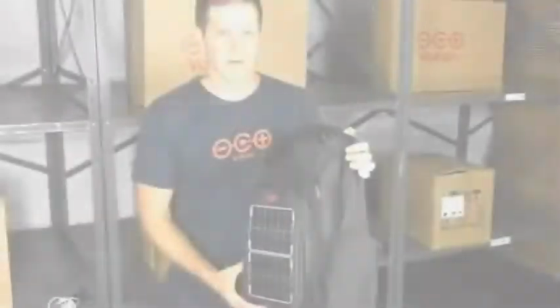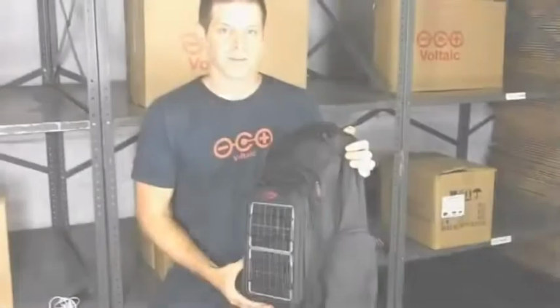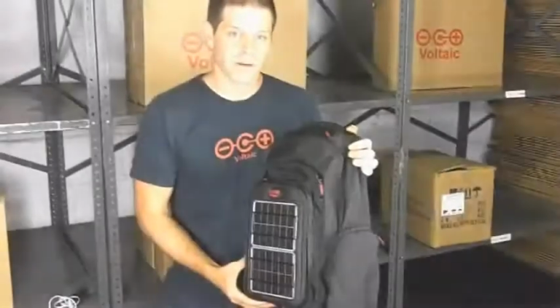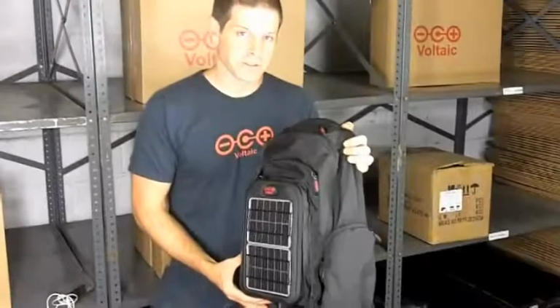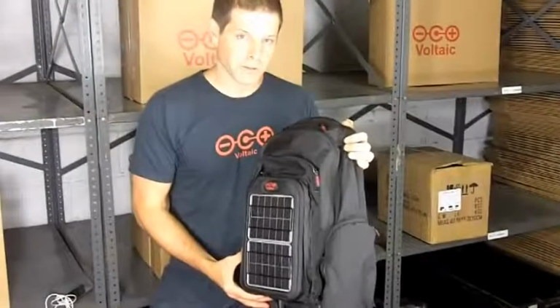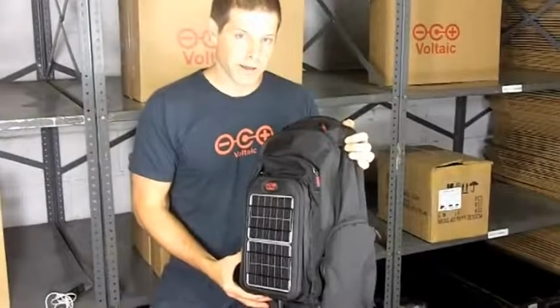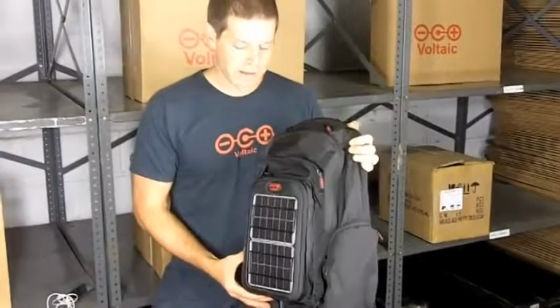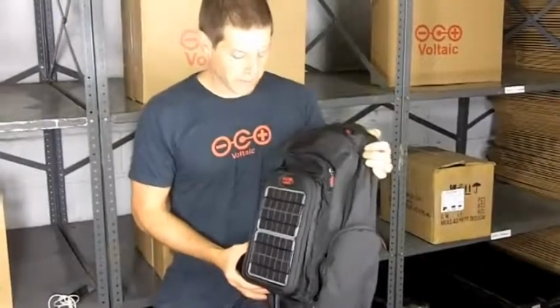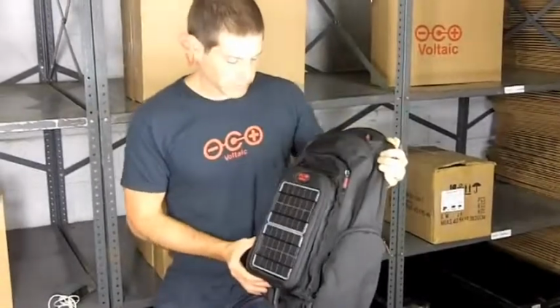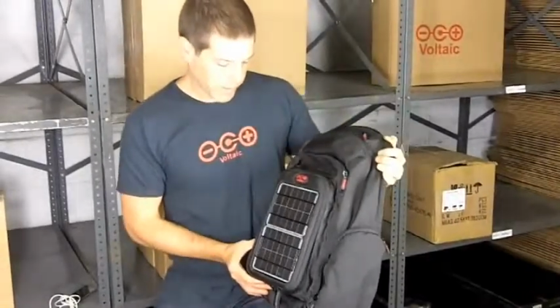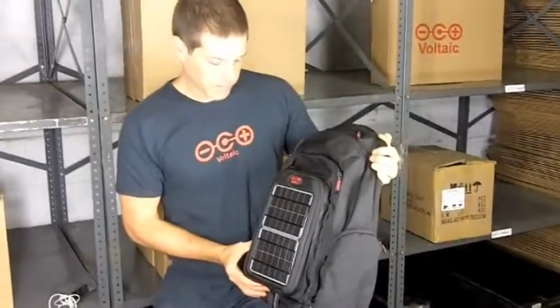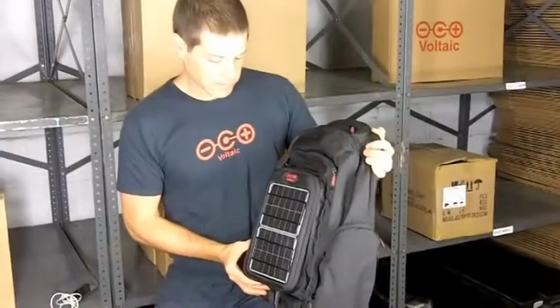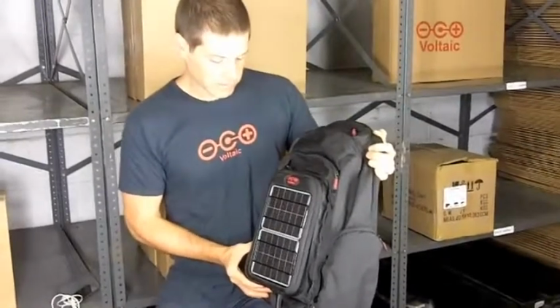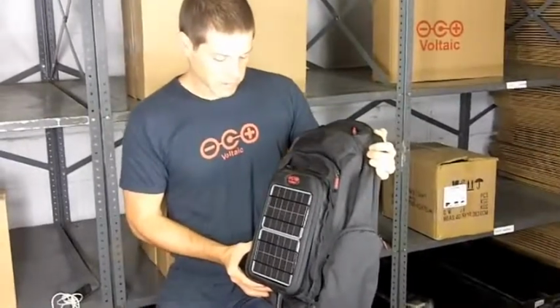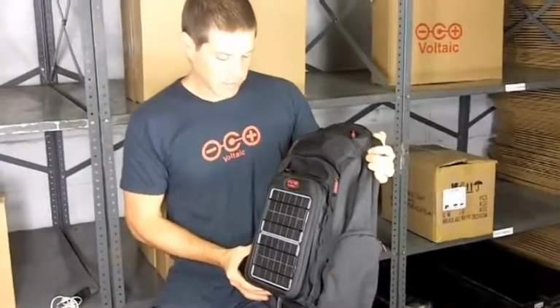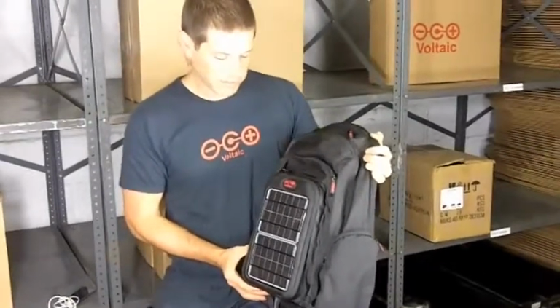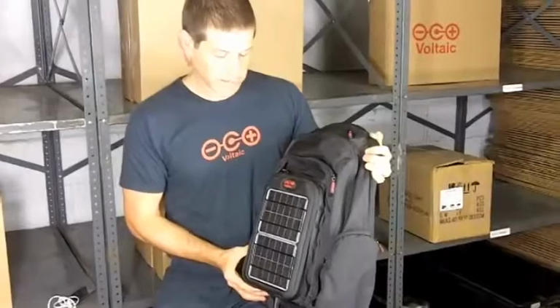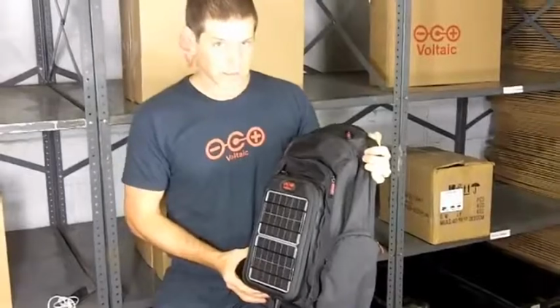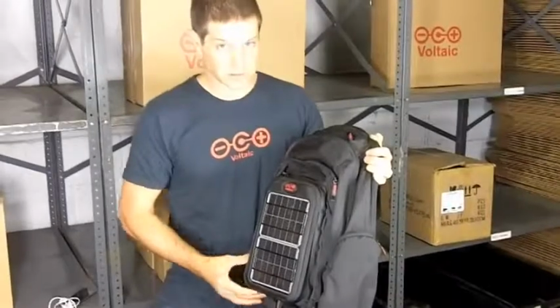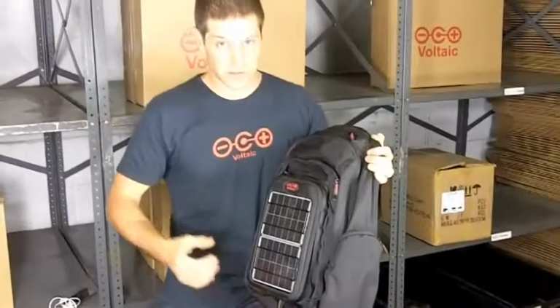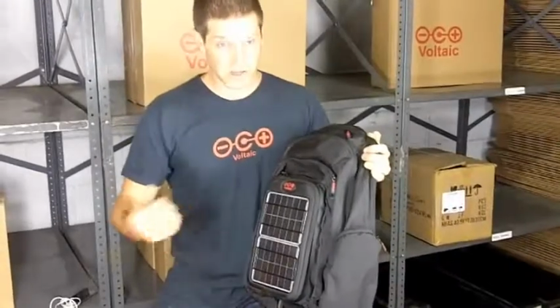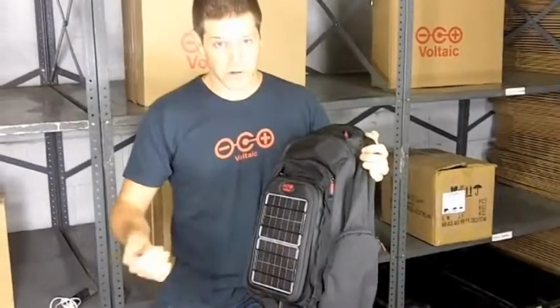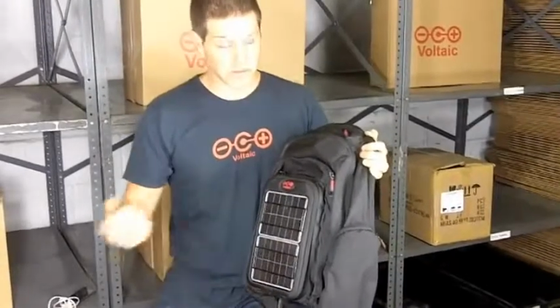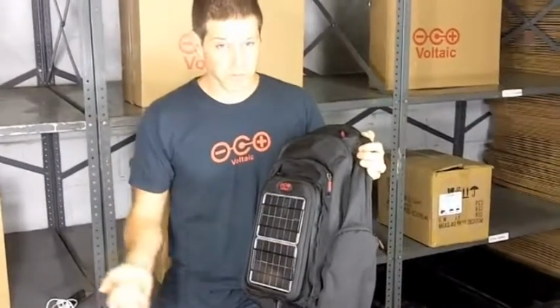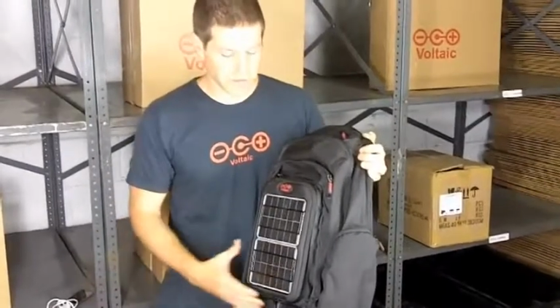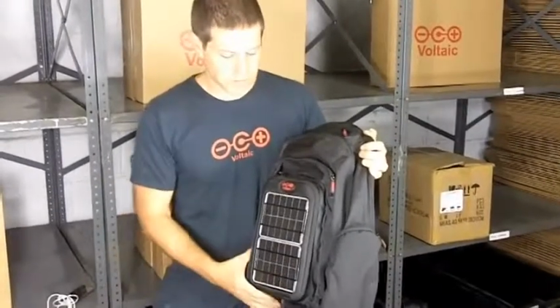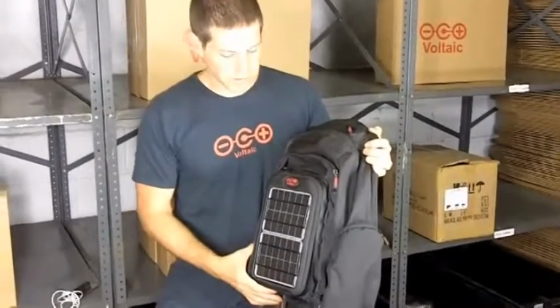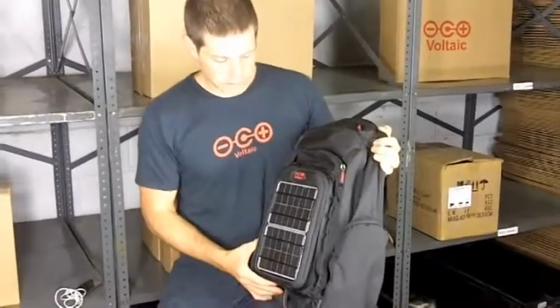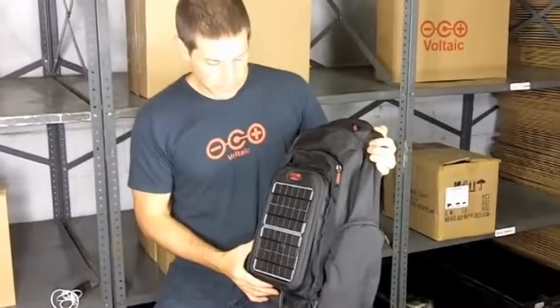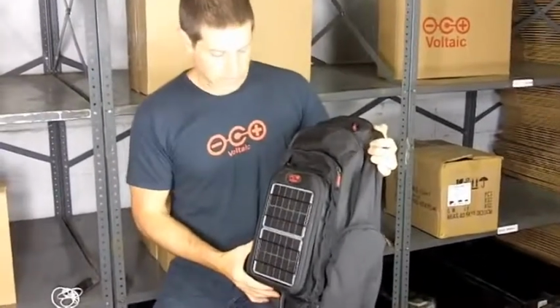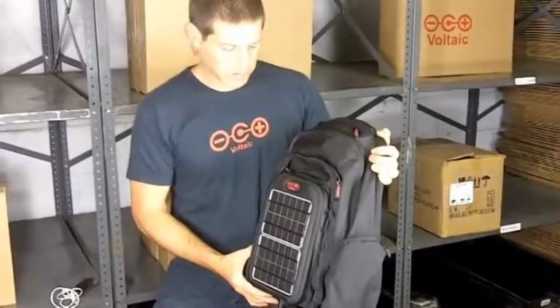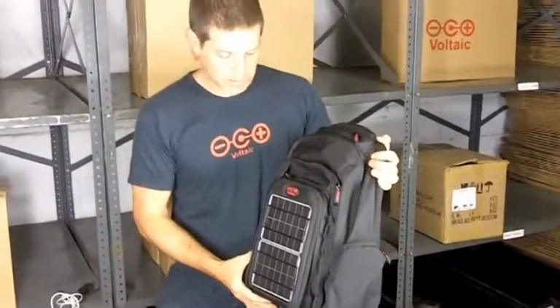This is the off-grid solar backpack, designed to charge handheld electronics — your iPhone, other smartphones, digital cameras, and MP3 players.